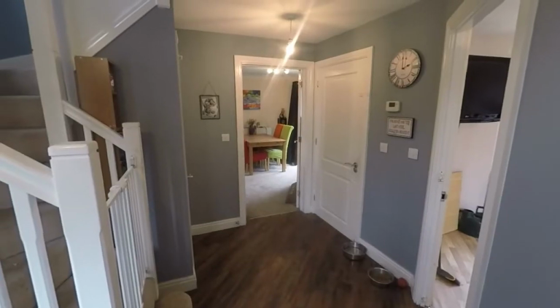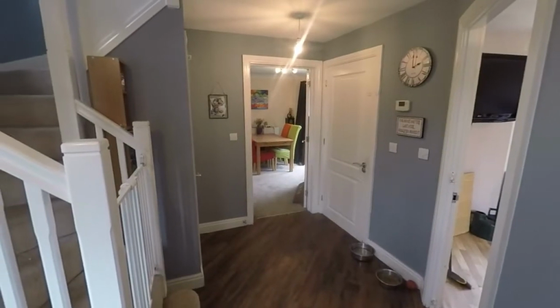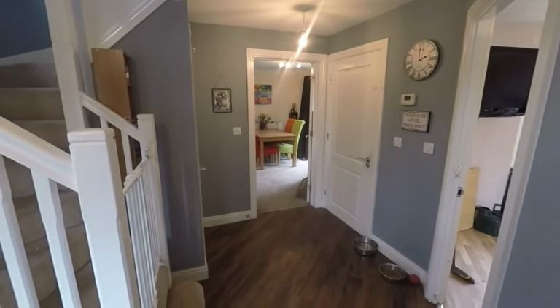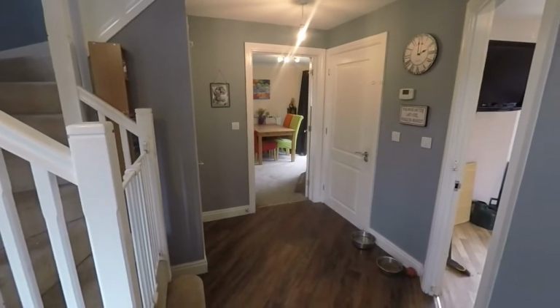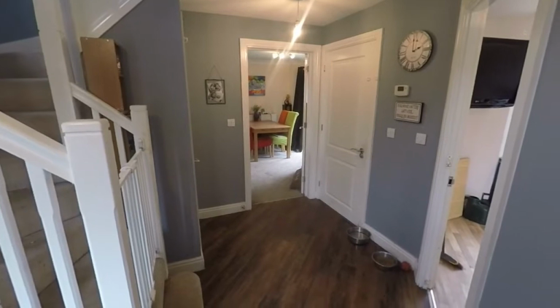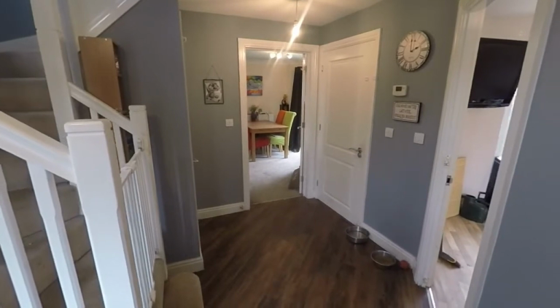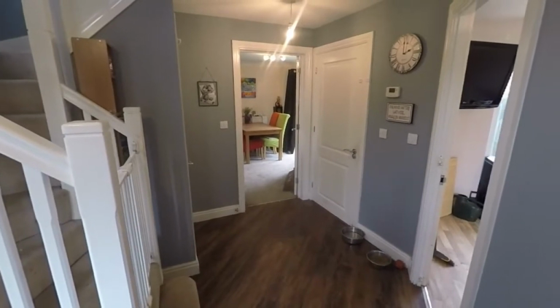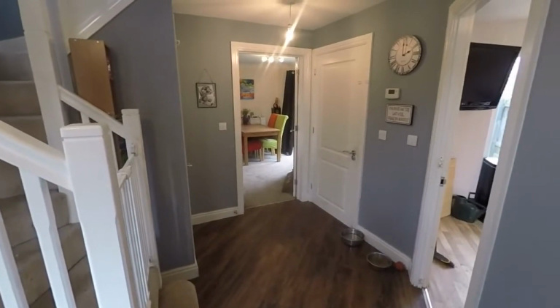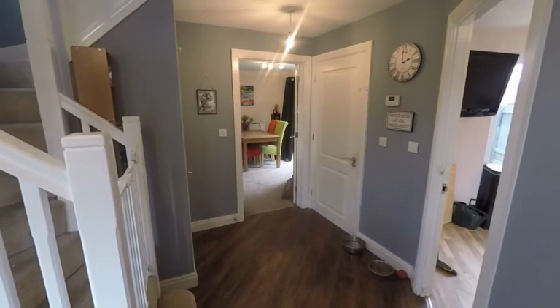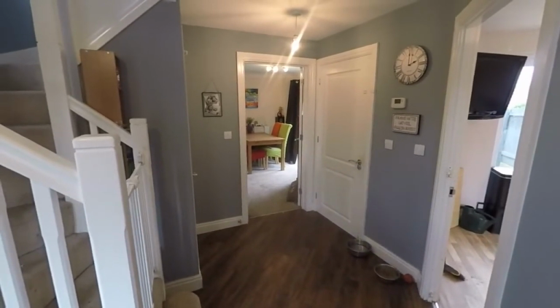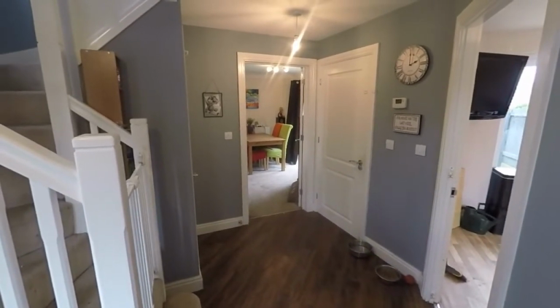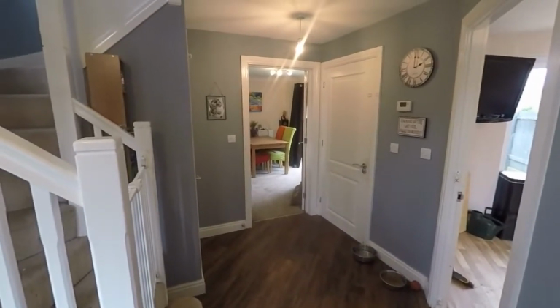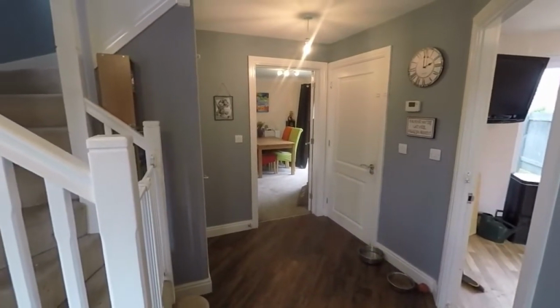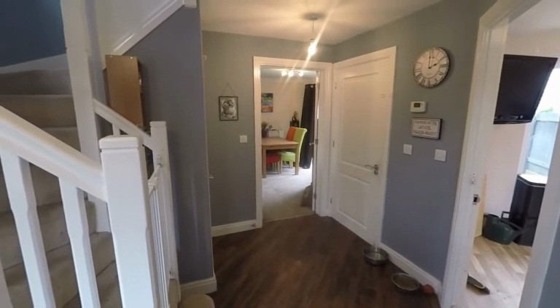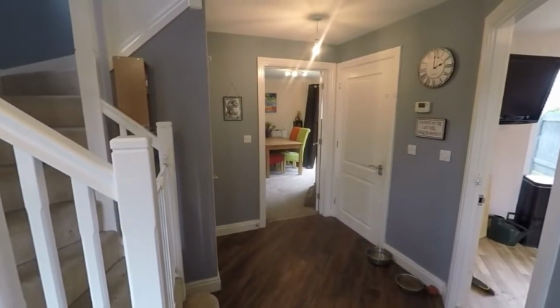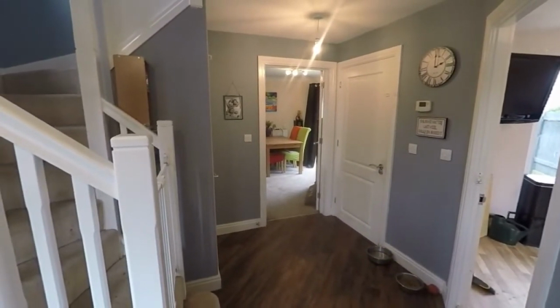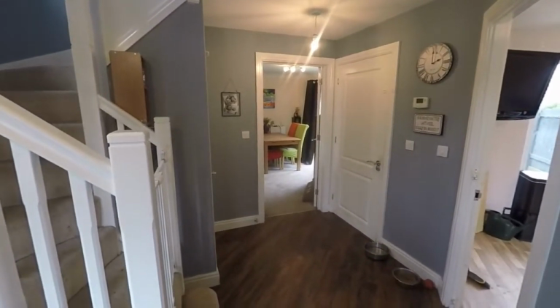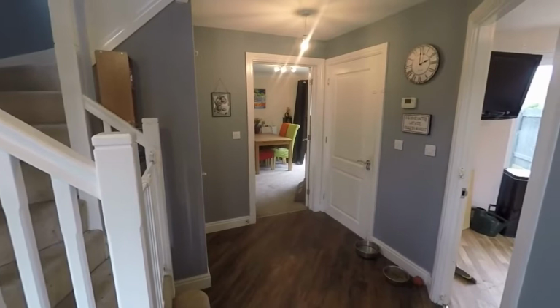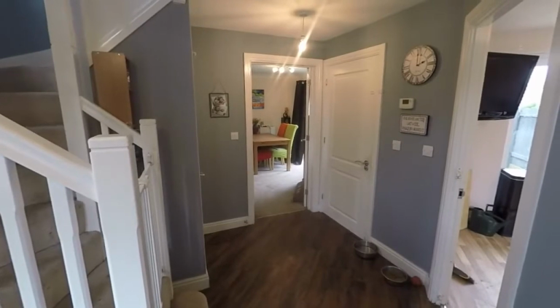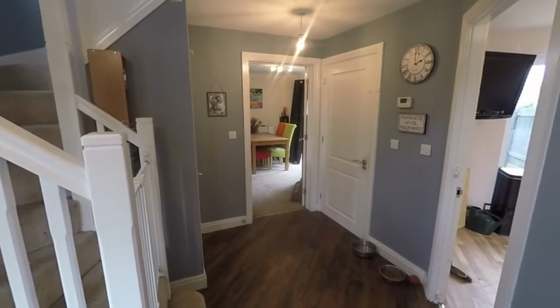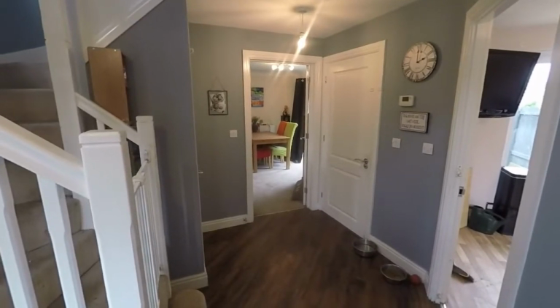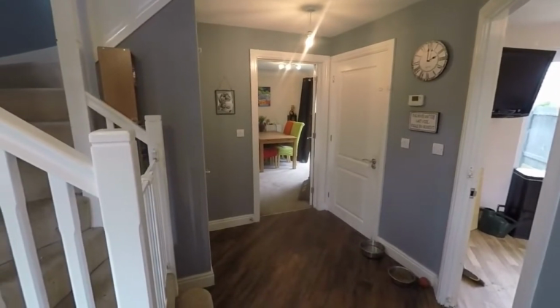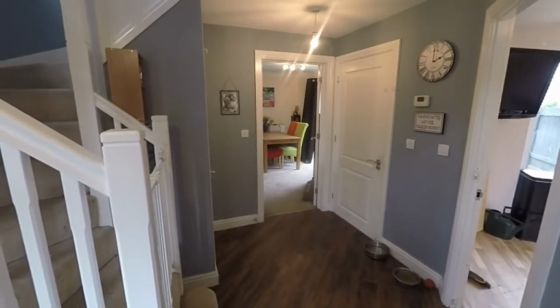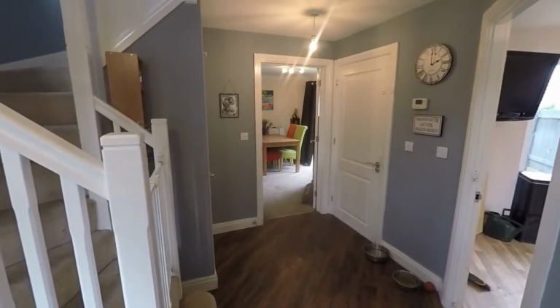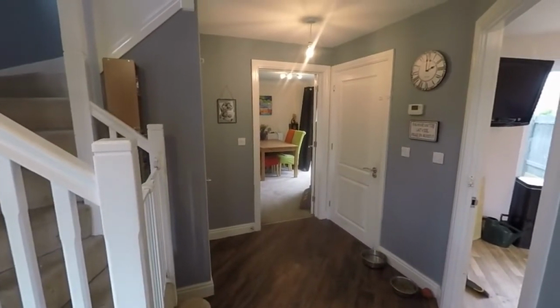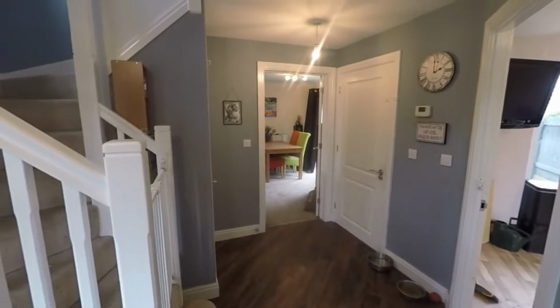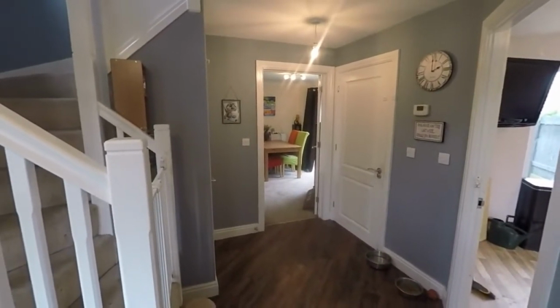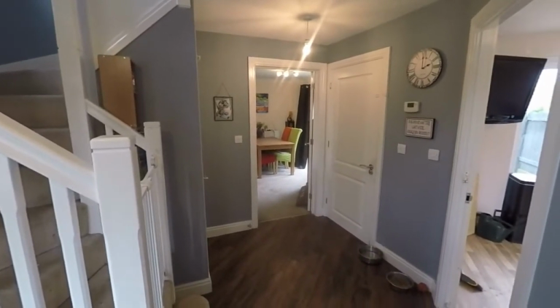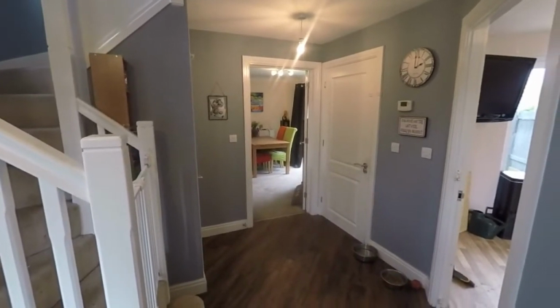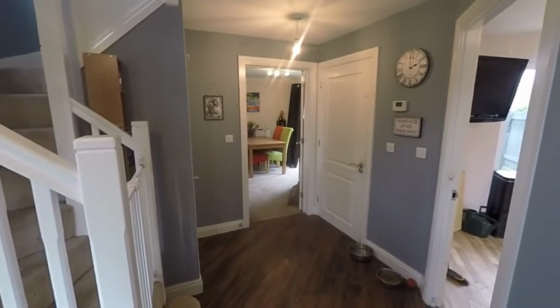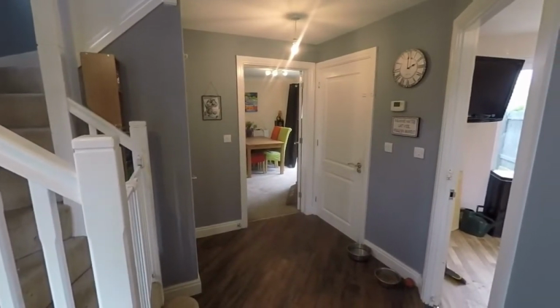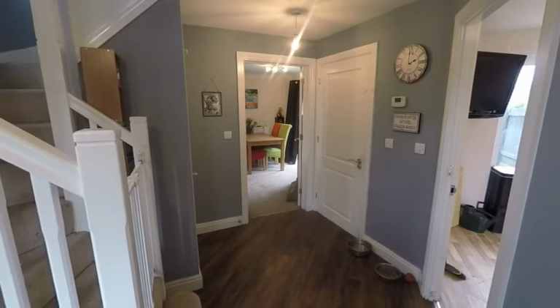Hello and welcome to this video tour. Today we will be showing you around this spacious three bedroom property located here on Rumley Way in the popular residential area here in Baysleg.